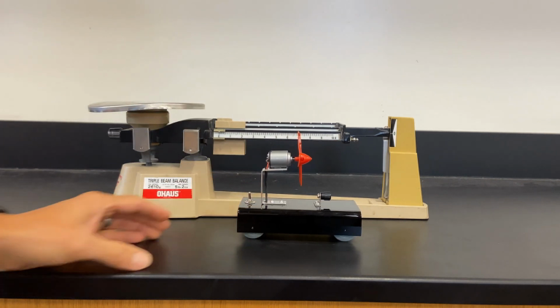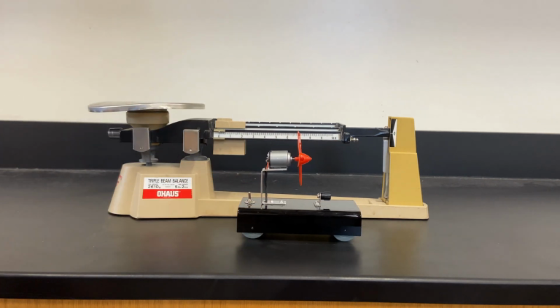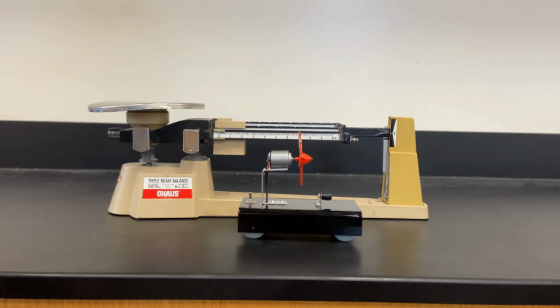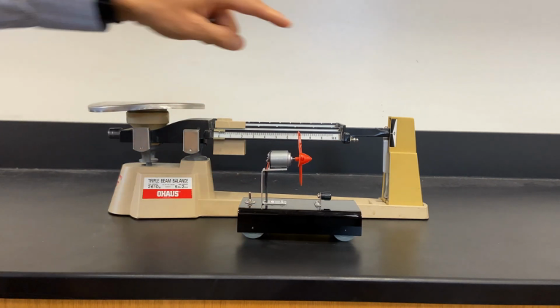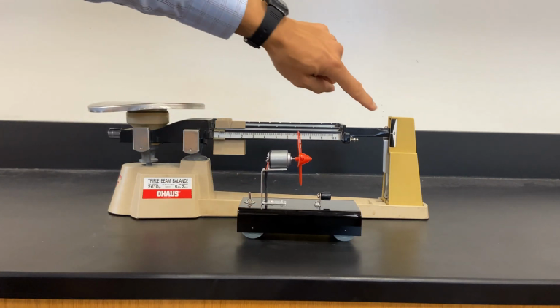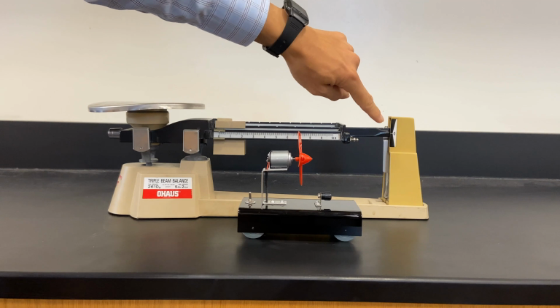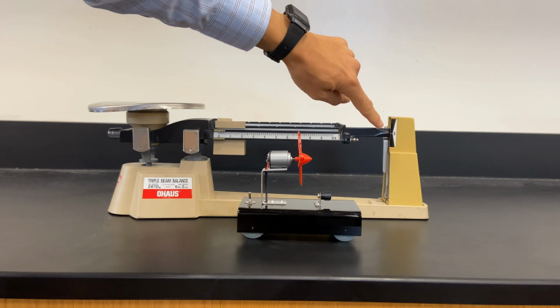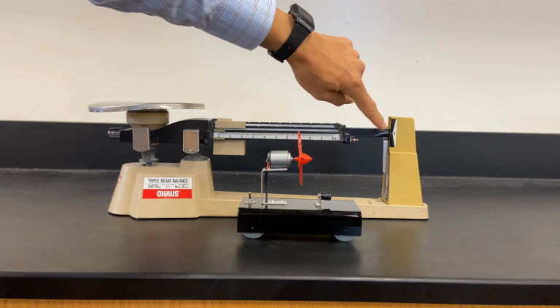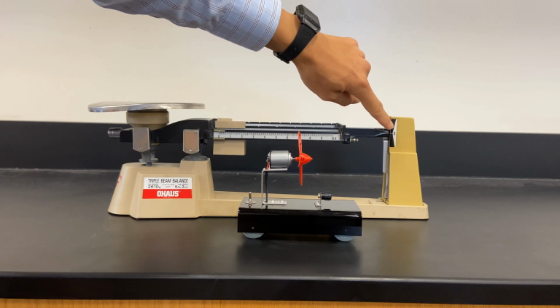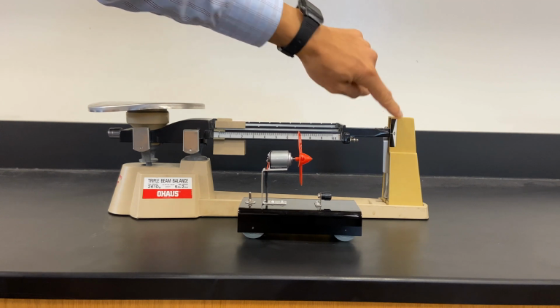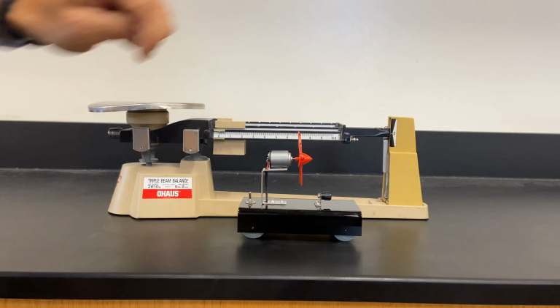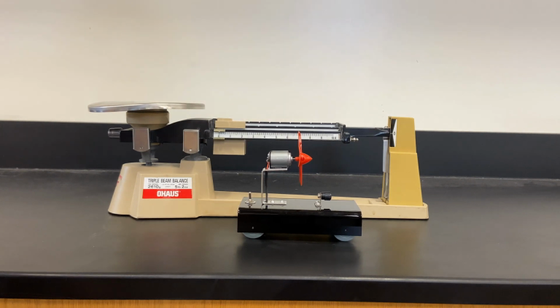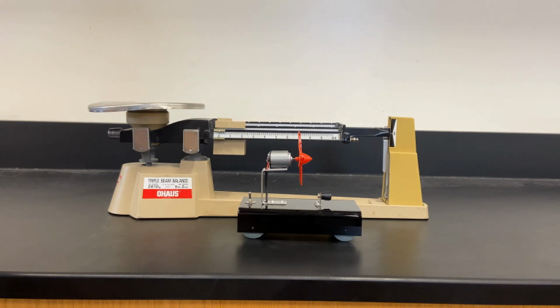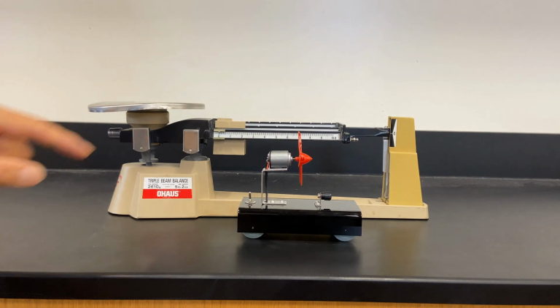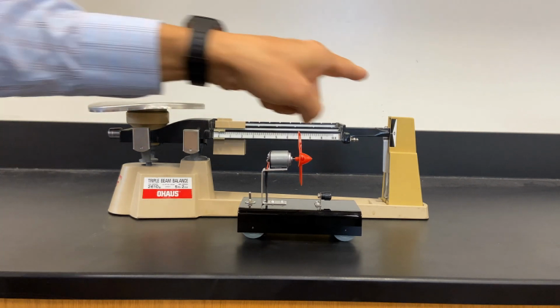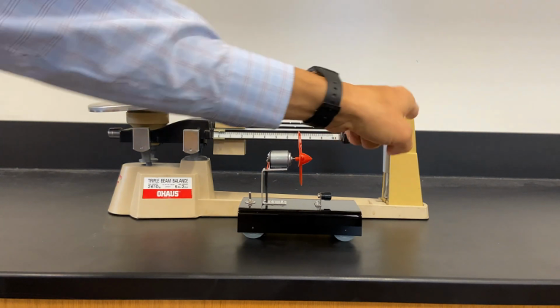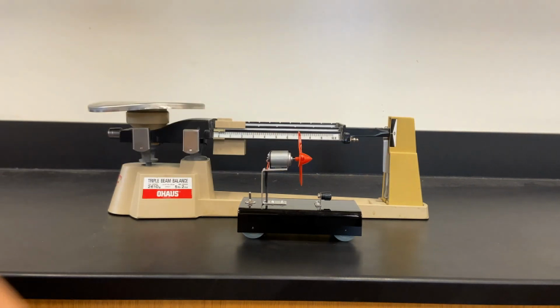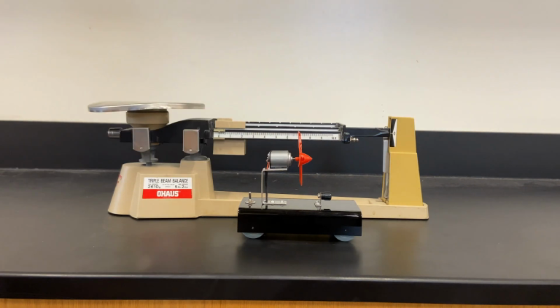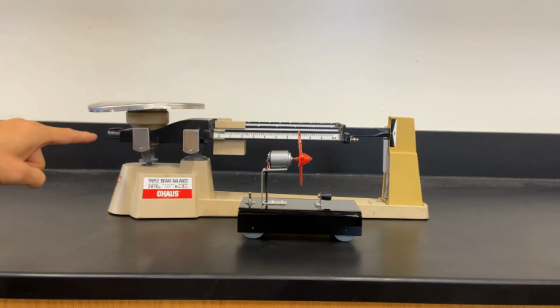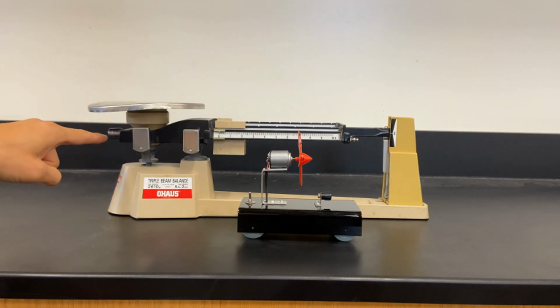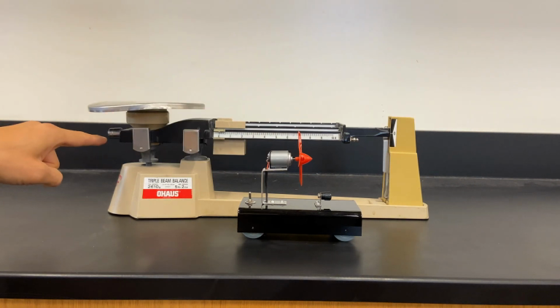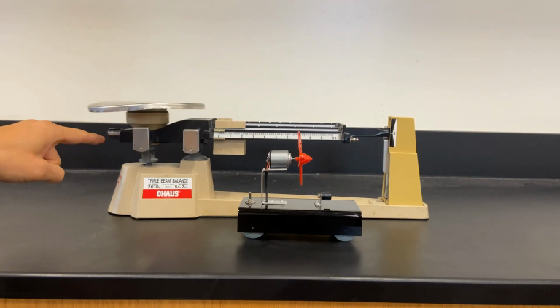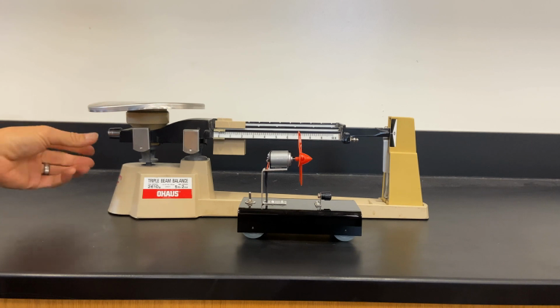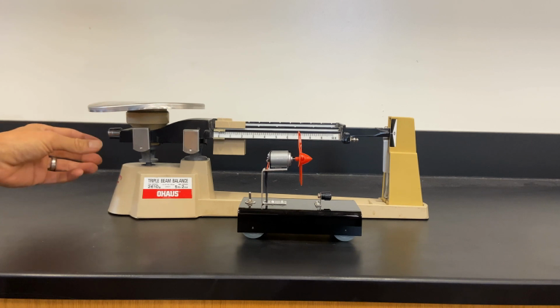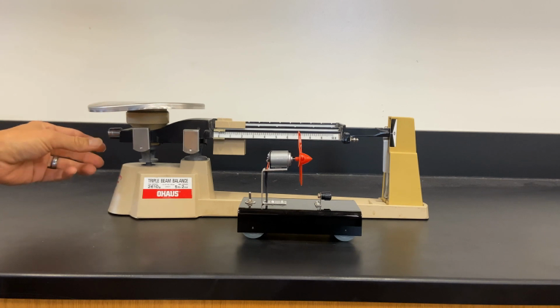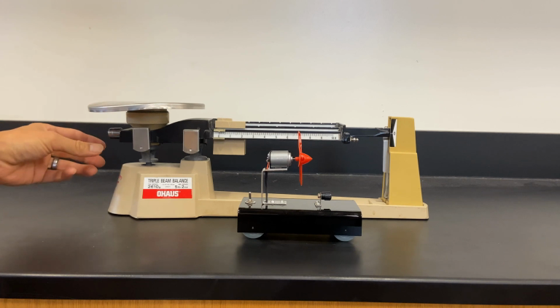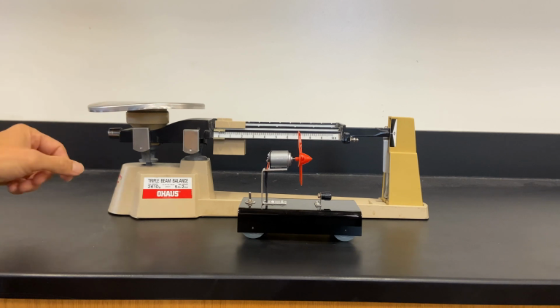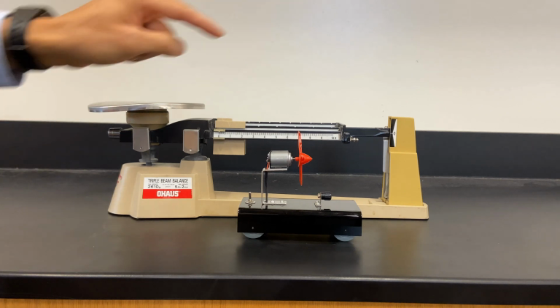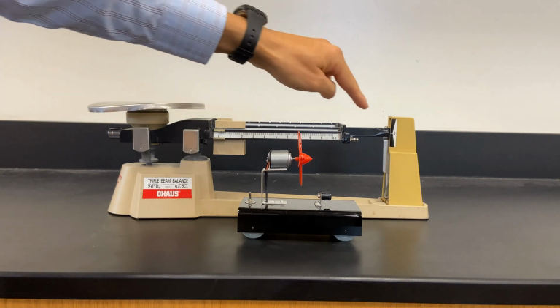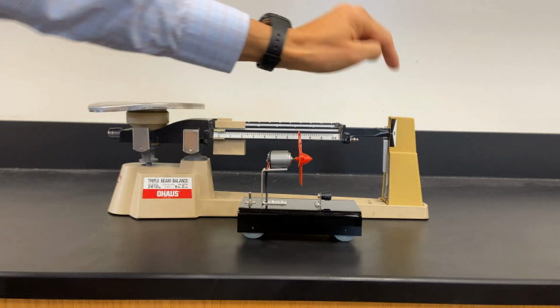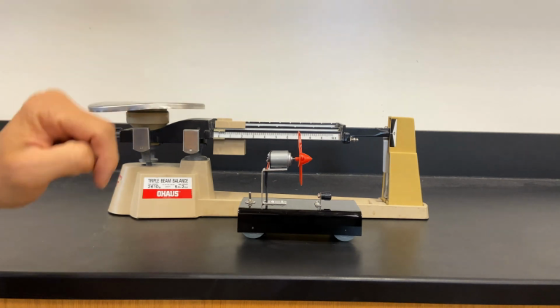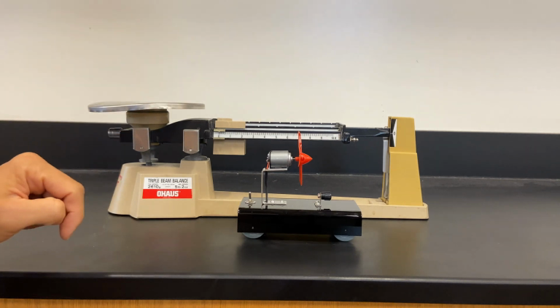To start, you want to make sure that the pointer is pointing to zero. If it's not pointing to zero, there's a zero adjustment knob that you can rotate right here so that it points to zero.